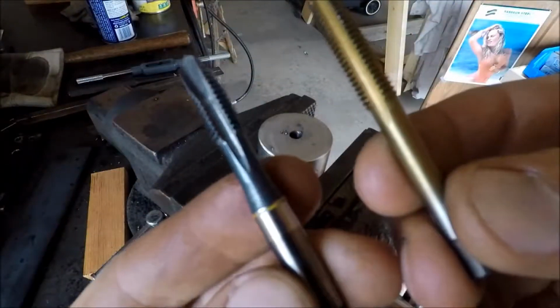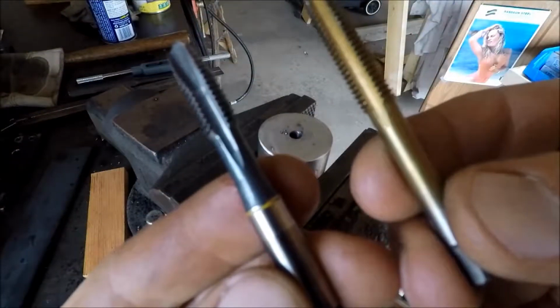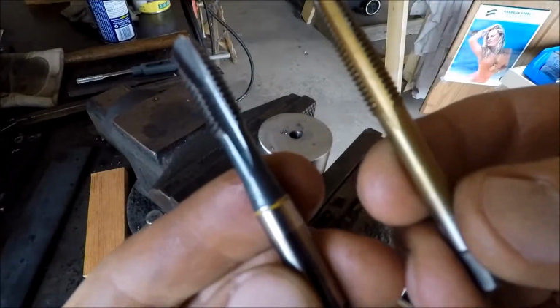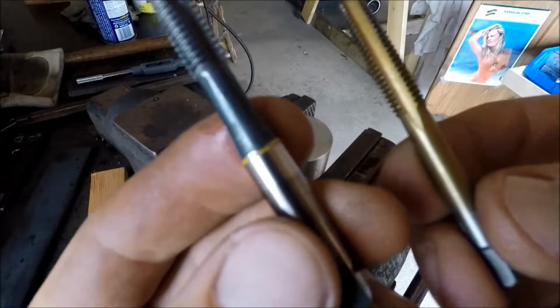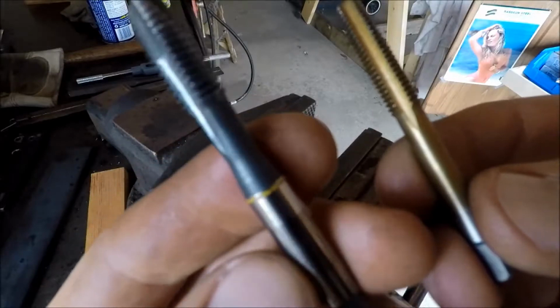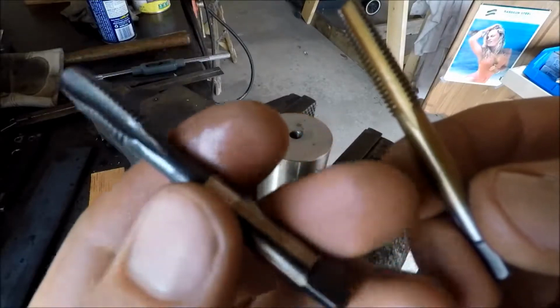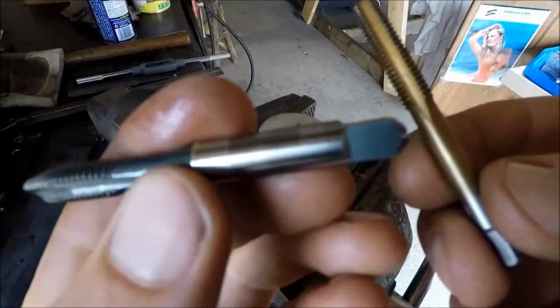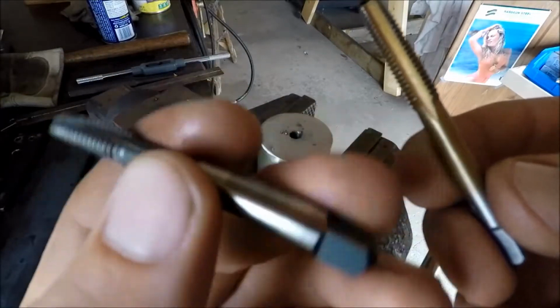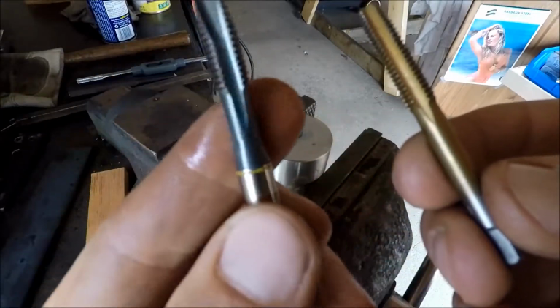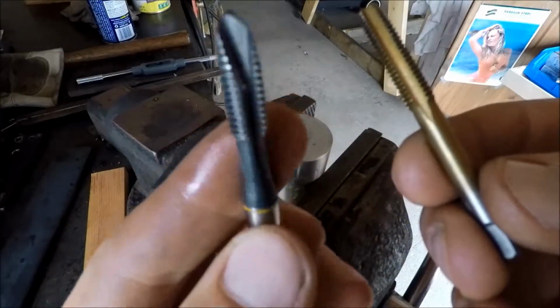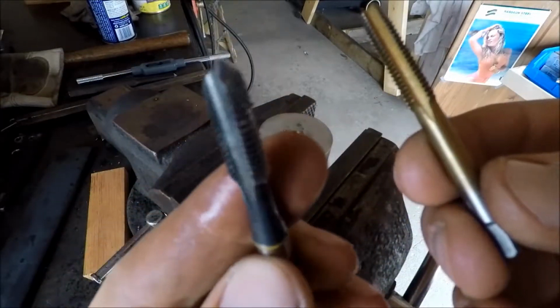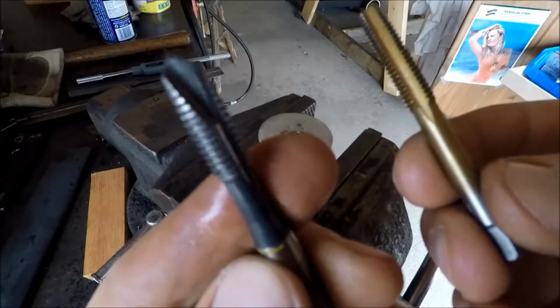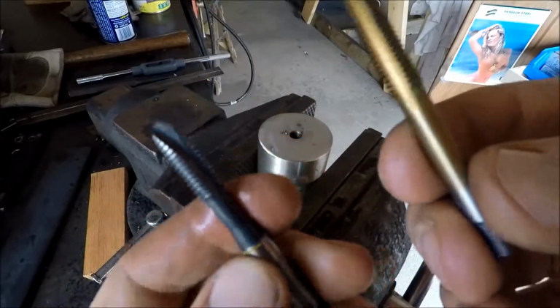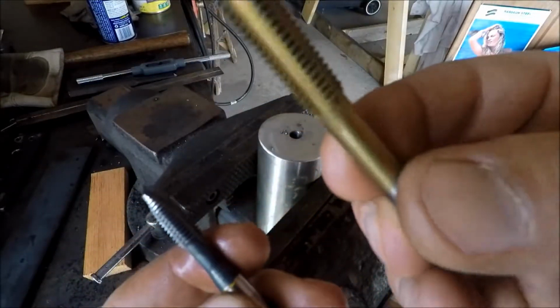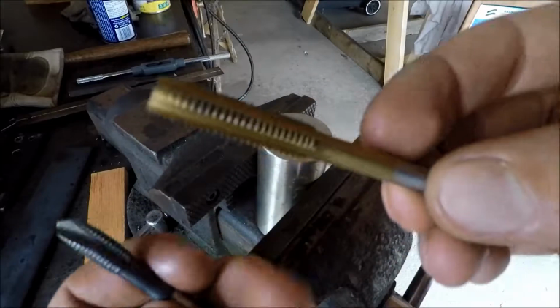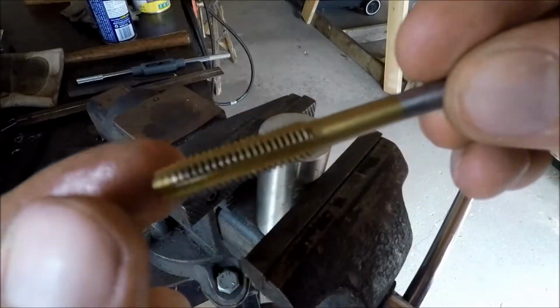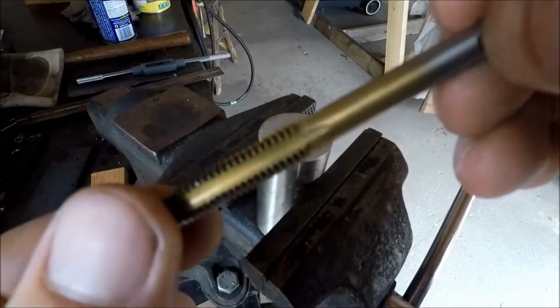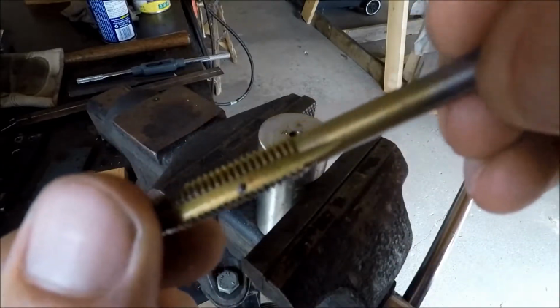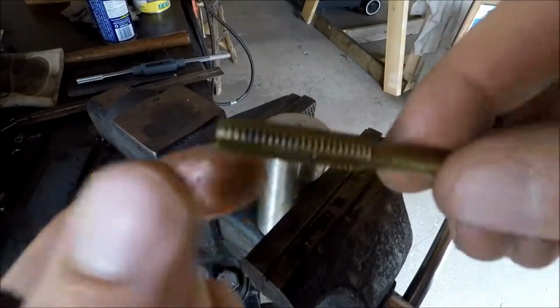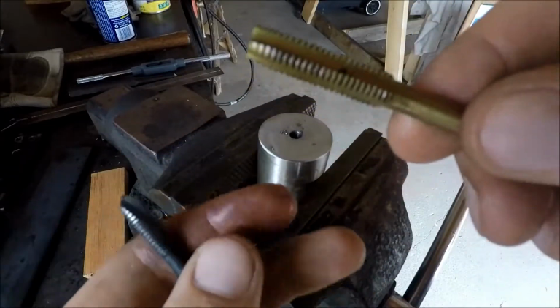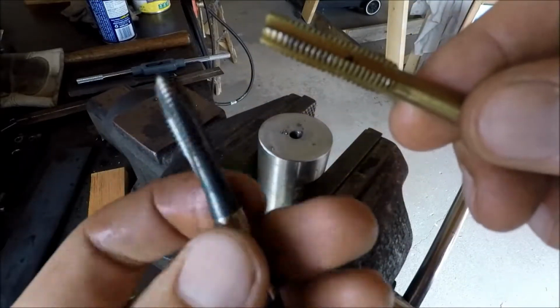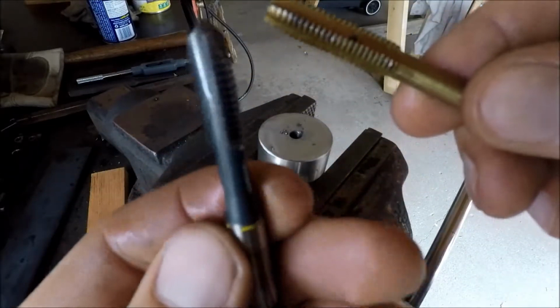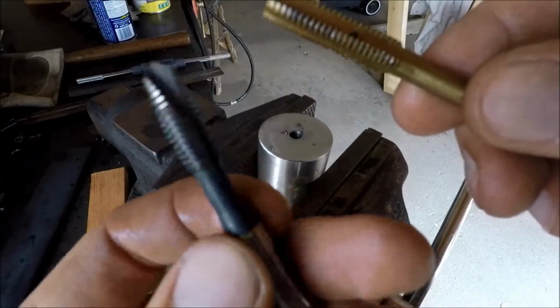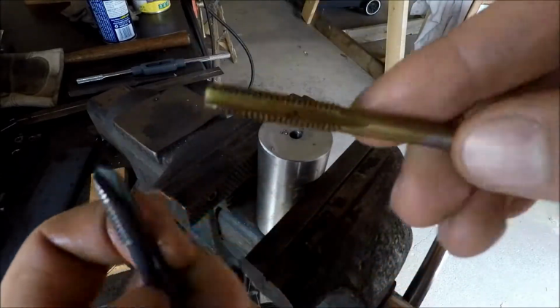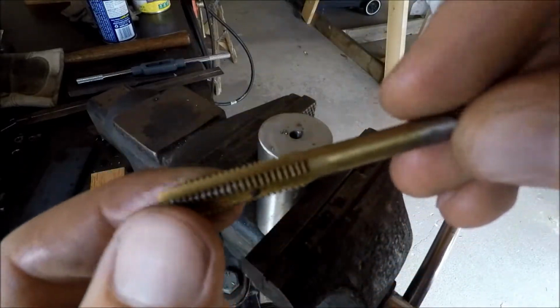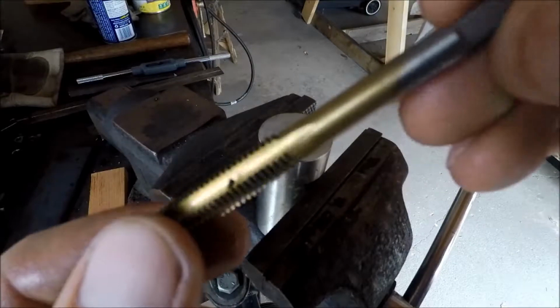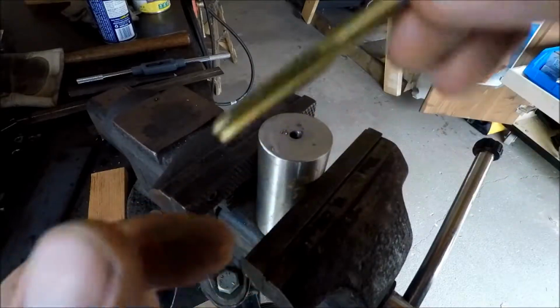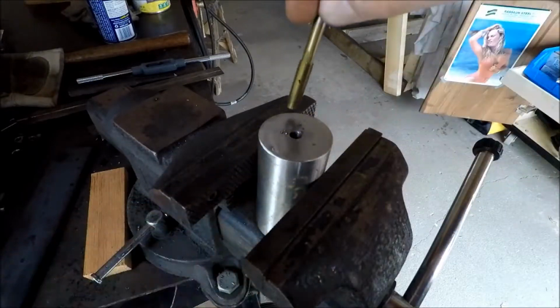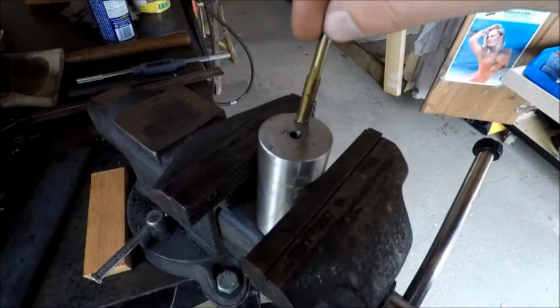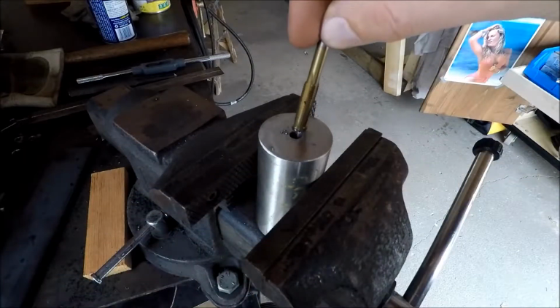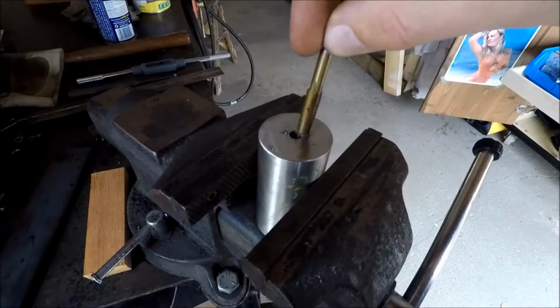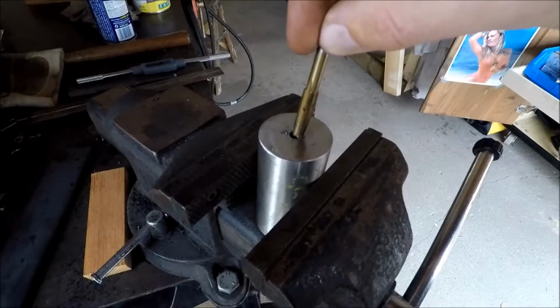Honestly, you get what you pay for here. Brand name — top quality, nice and sturdy. It's a quick tap for the drill. This is Chineseium — has four cutting flutes. This one only has three cutting flutes. This felt like it was gonna snap in half when I was putting it in there.